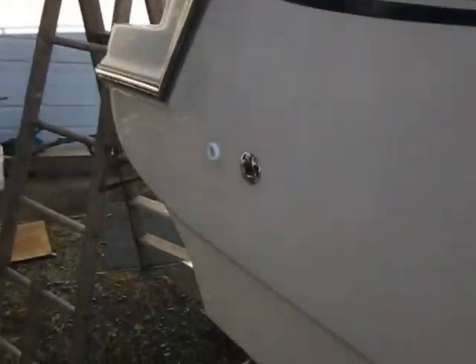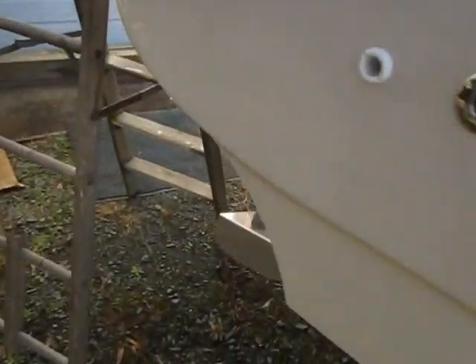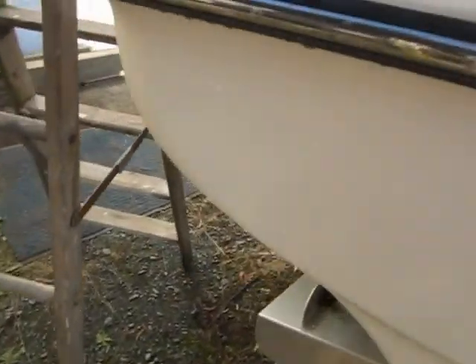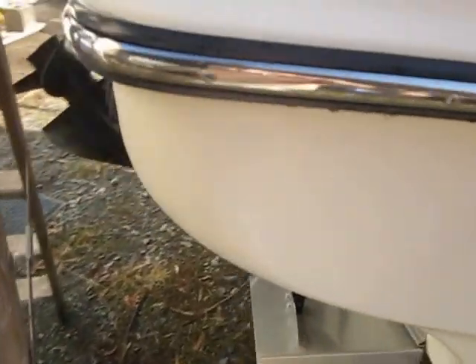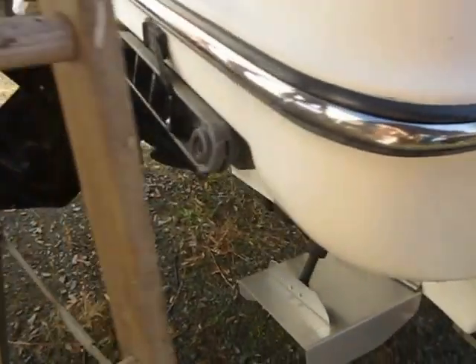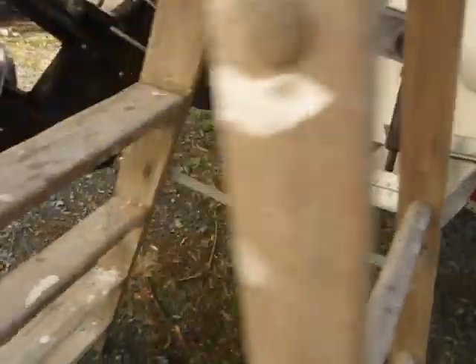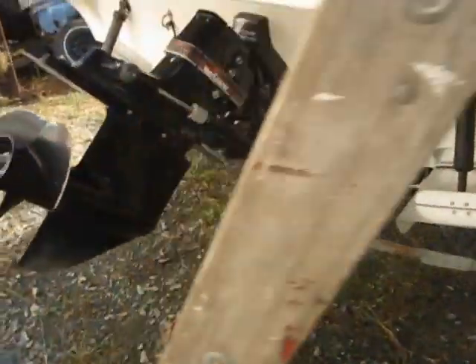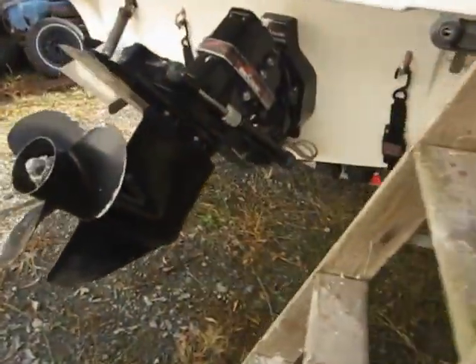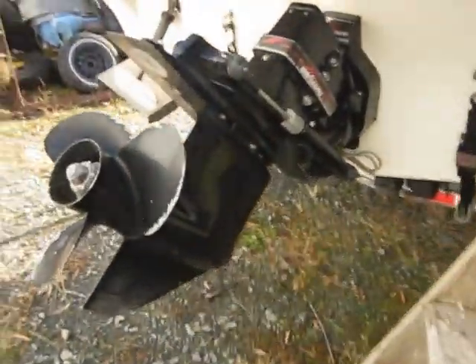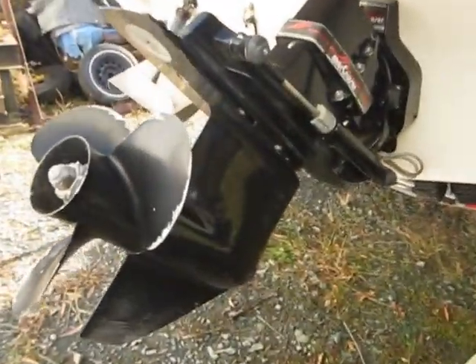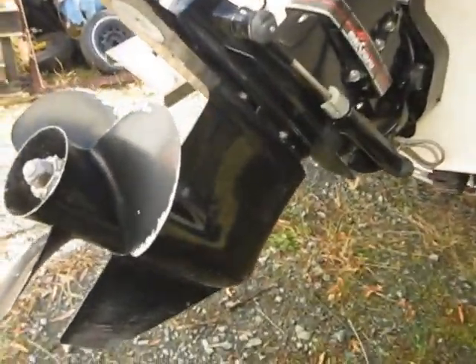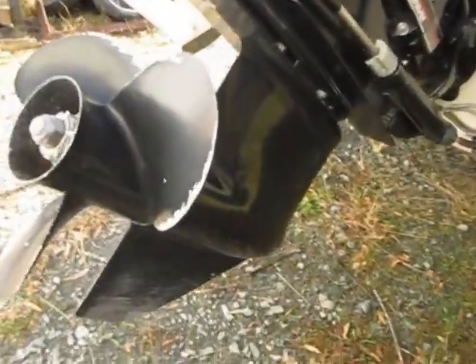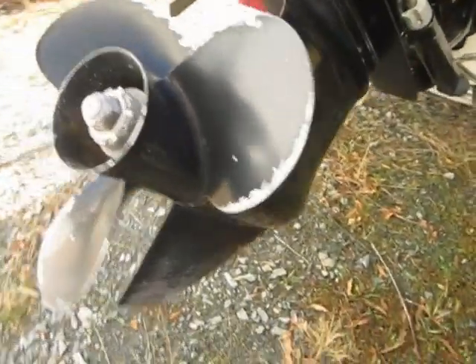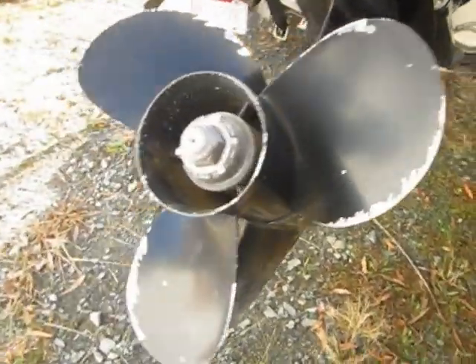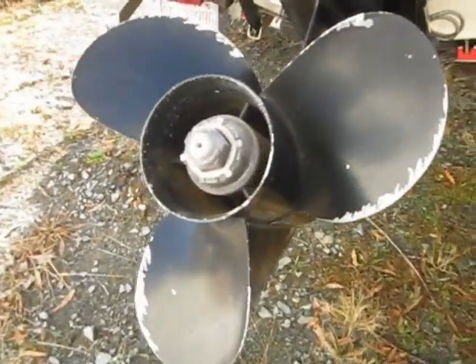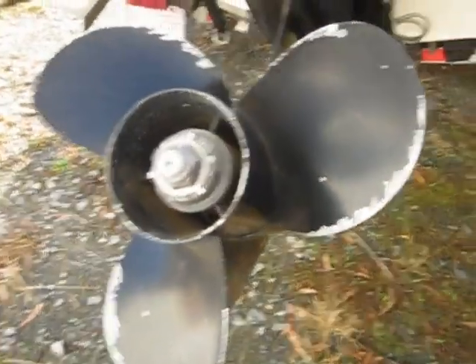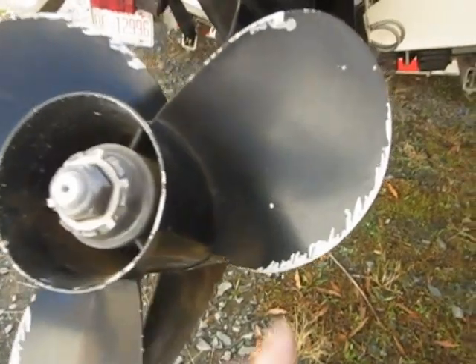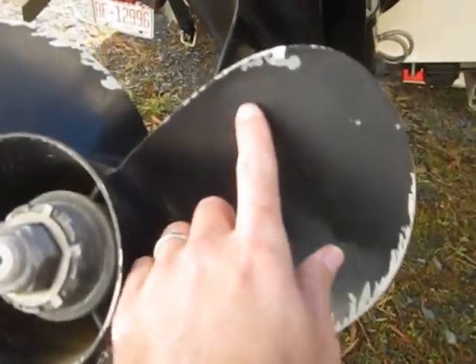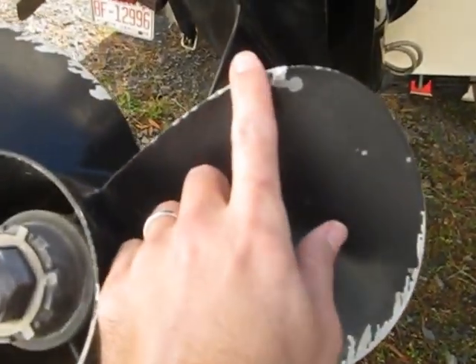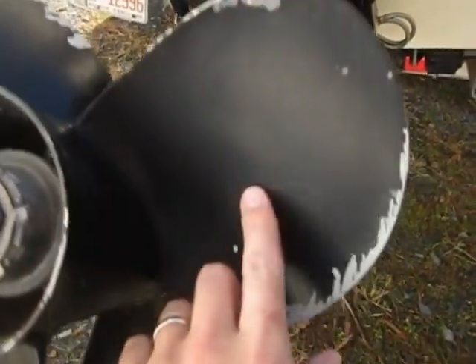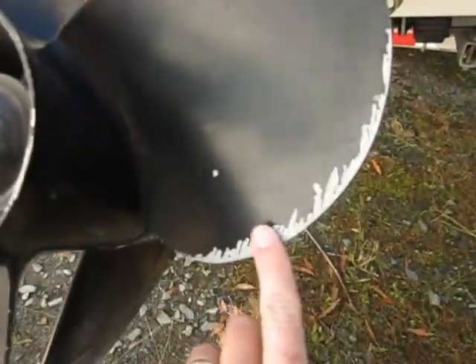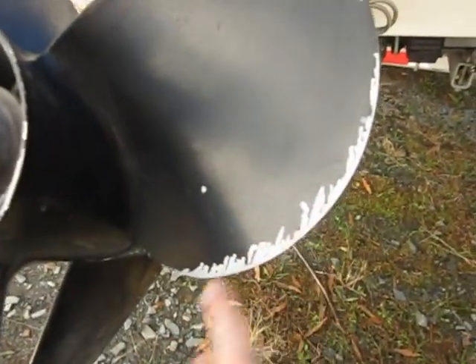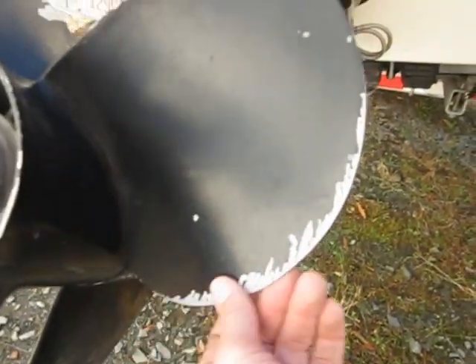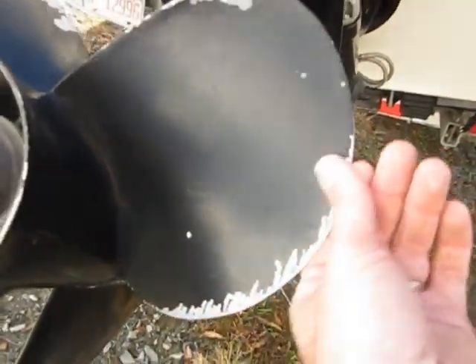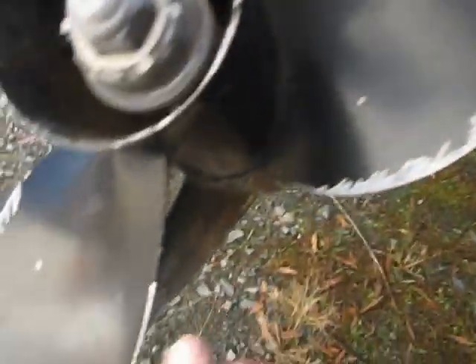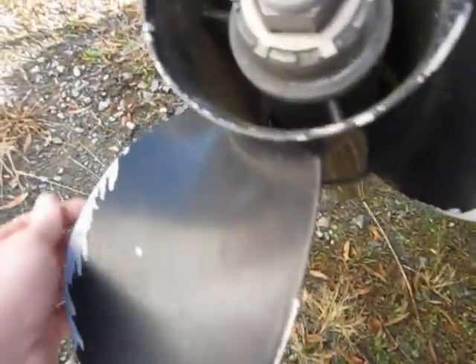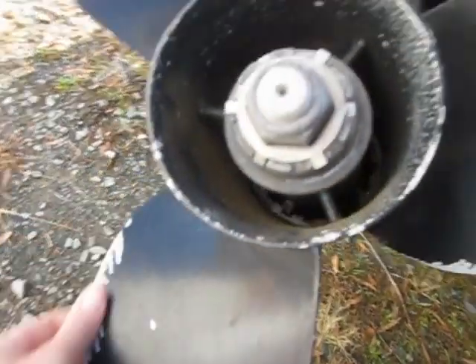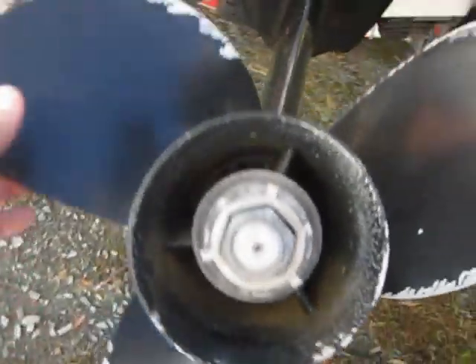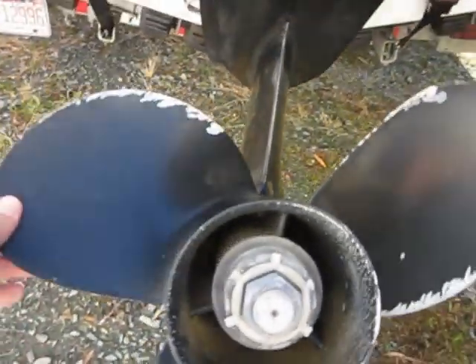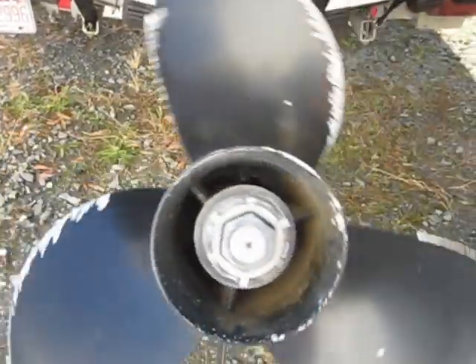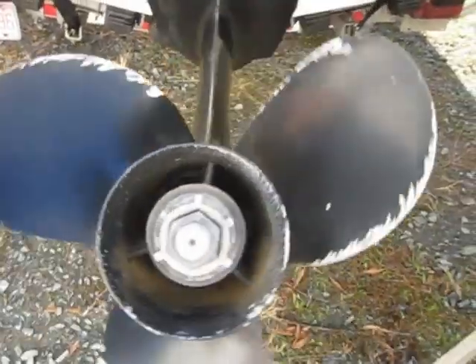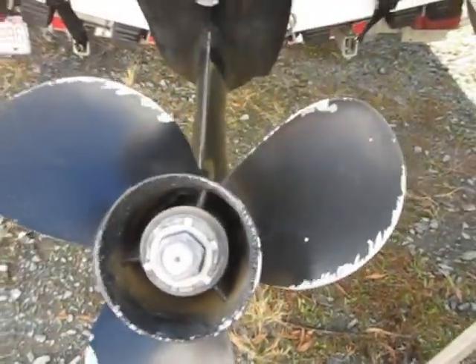Here's the back — there's the outdrive. The propeller is in pretty nice shape. It's got a couple of small nicks, nothing major, mostly just missing paint. That propeller is in pretty nice shape overall.